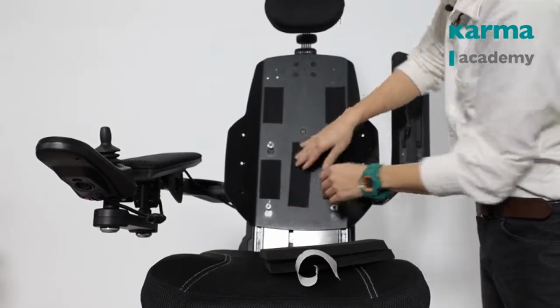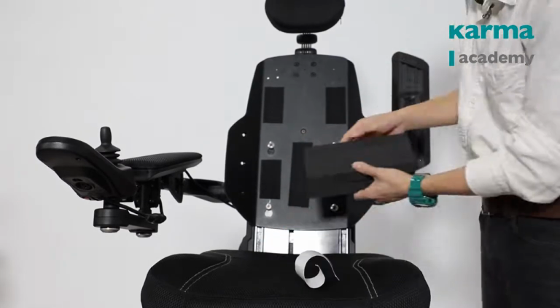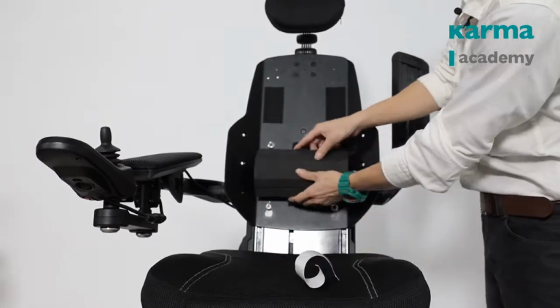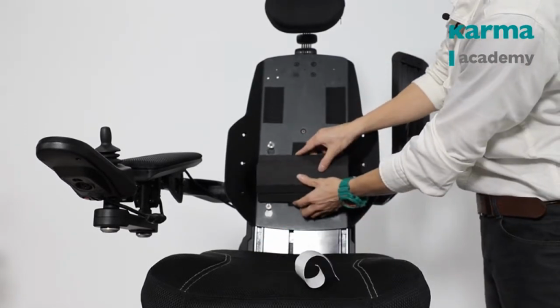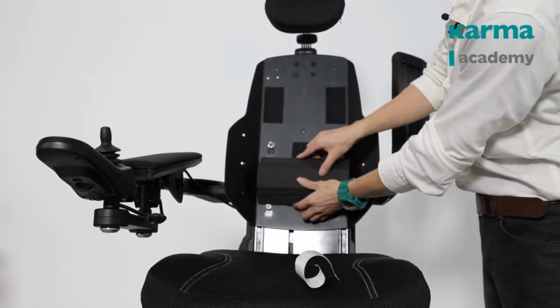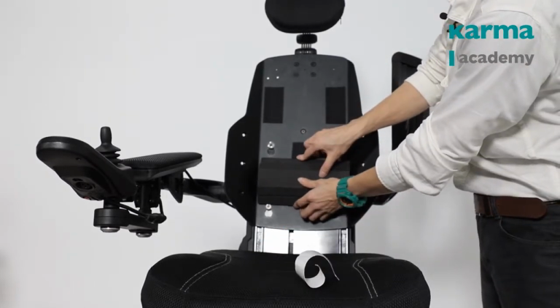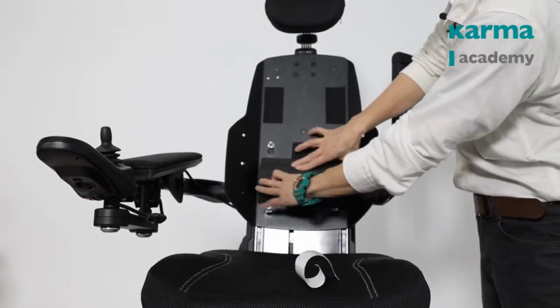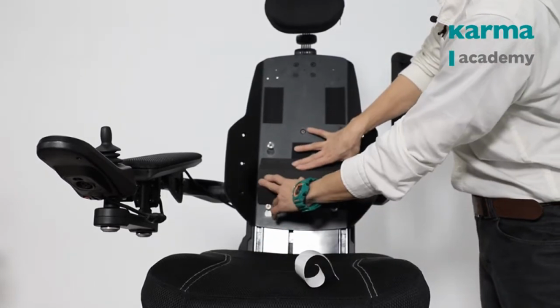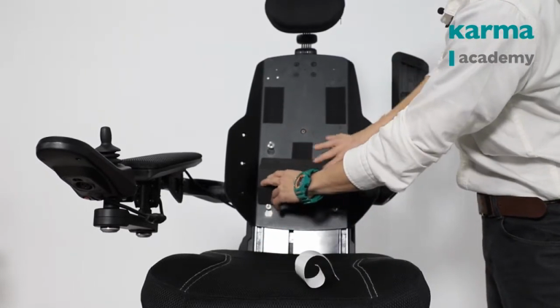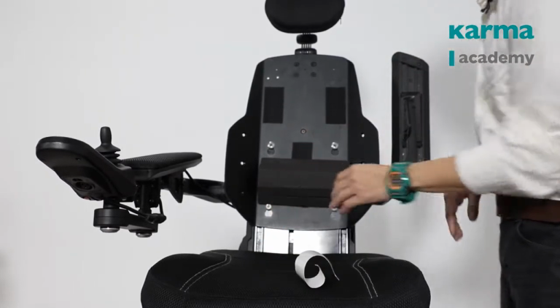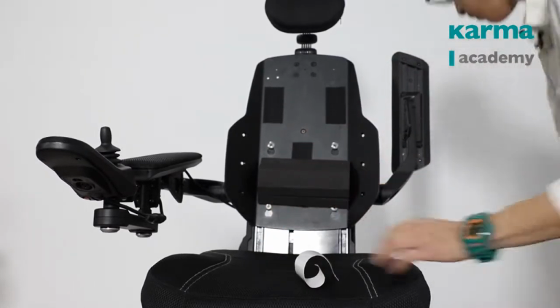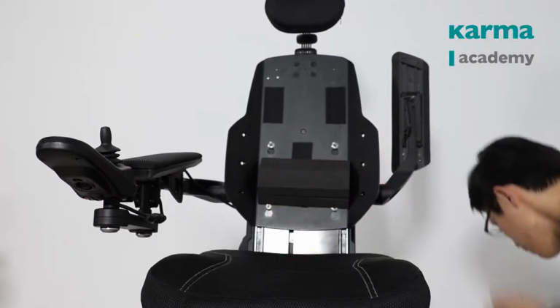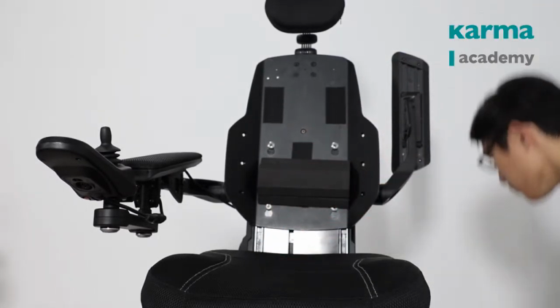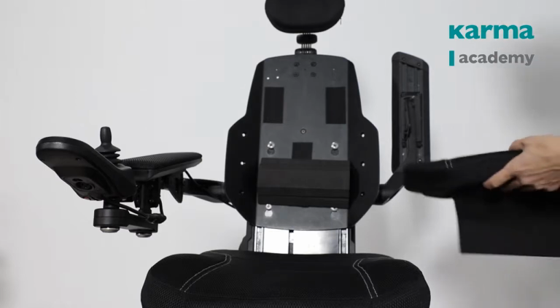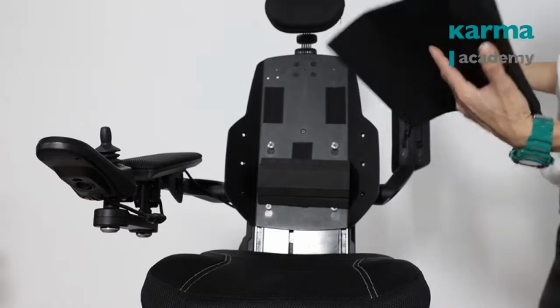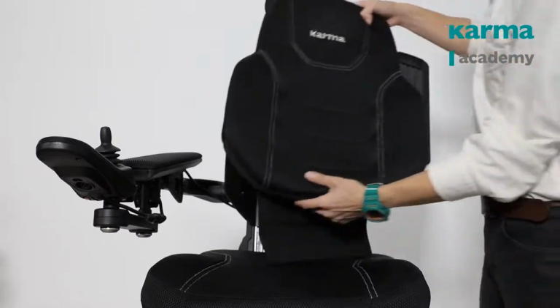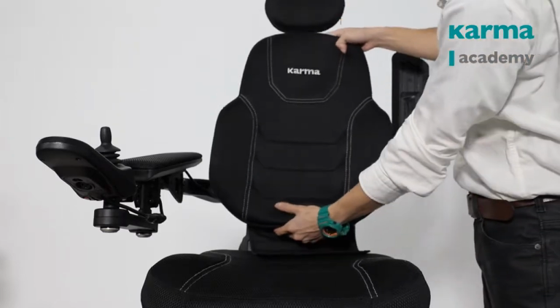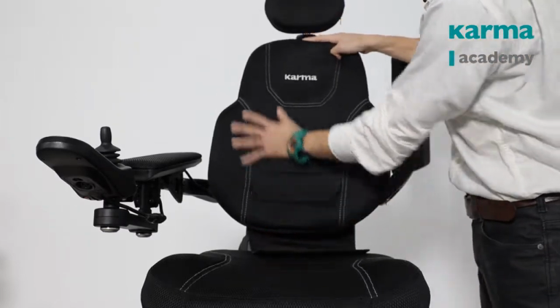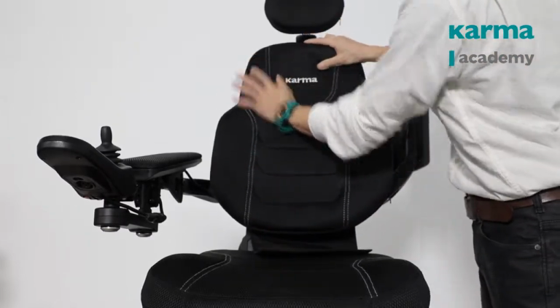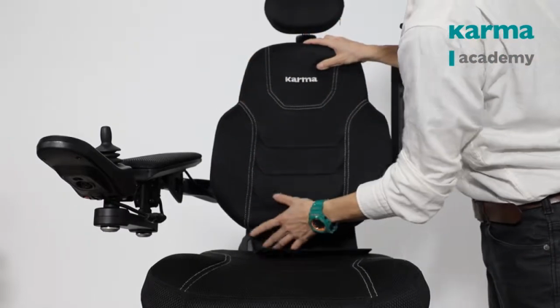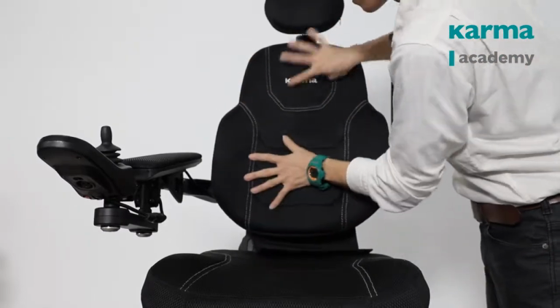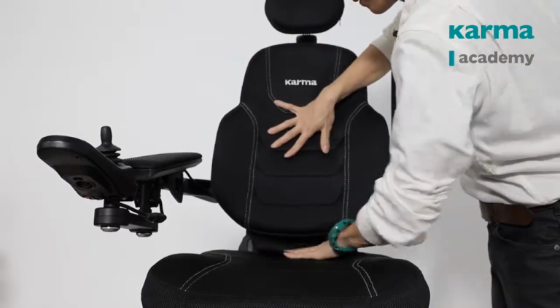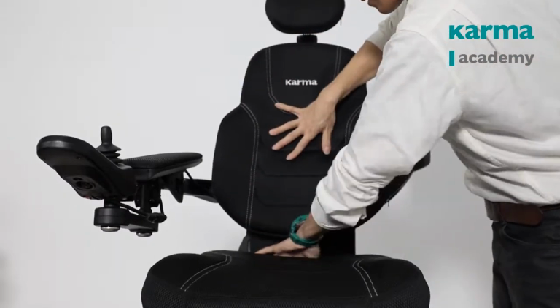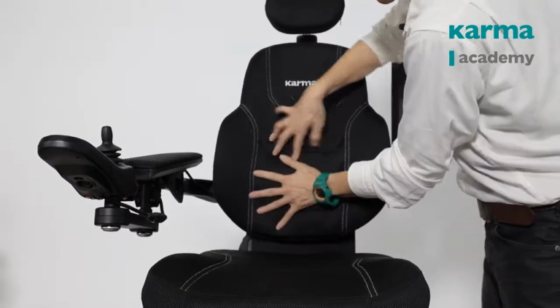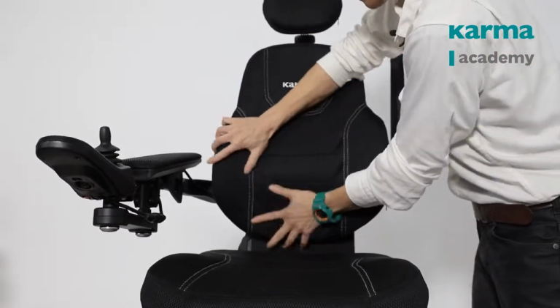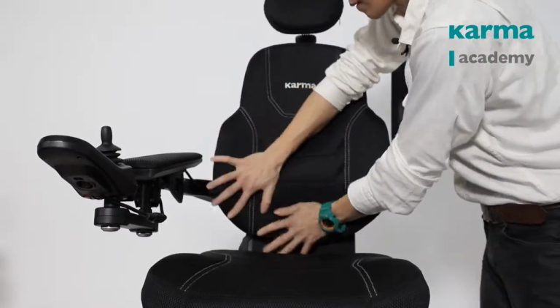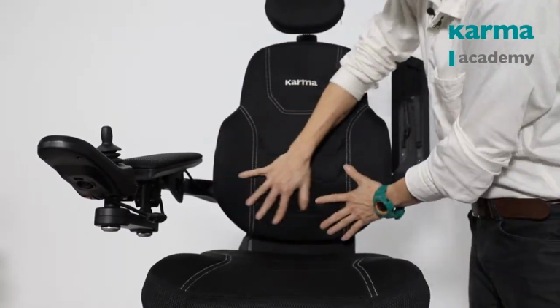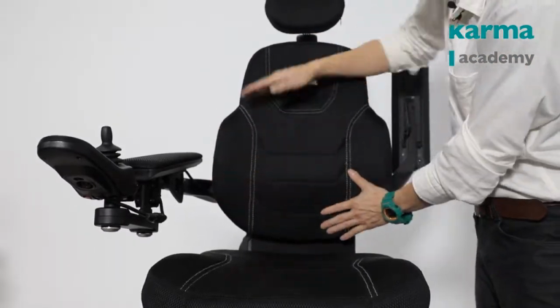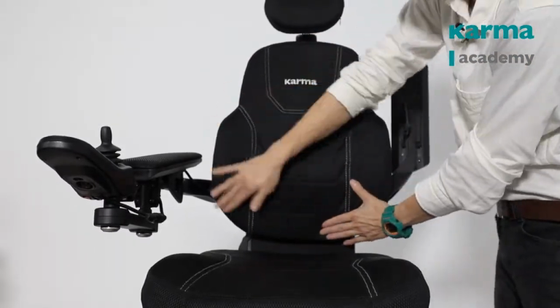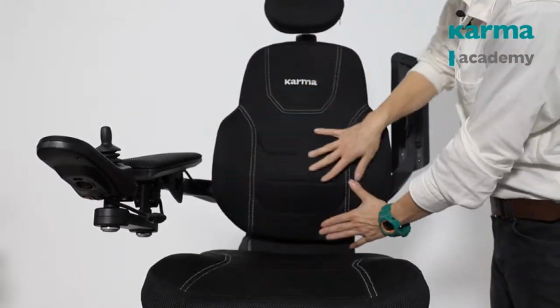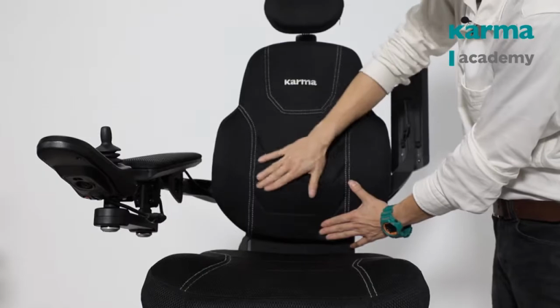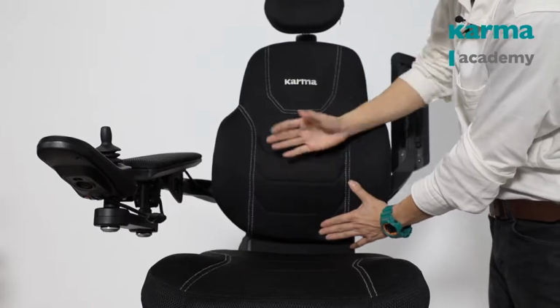Put the lumbar support to the ideal position and mount the backrest cushion back. Now the user will have an extra support at the lumbar.